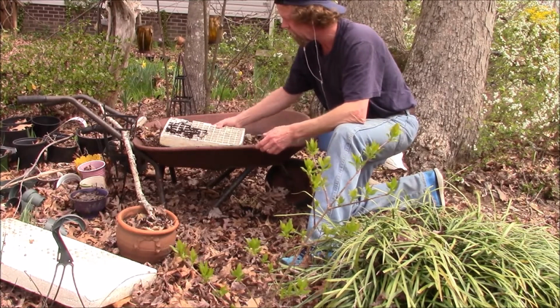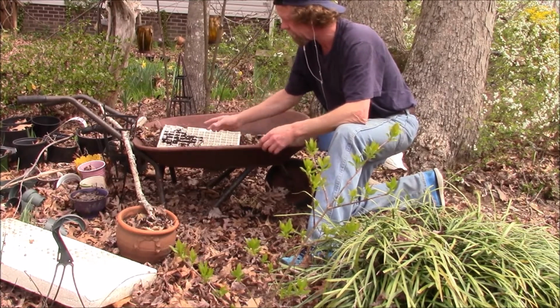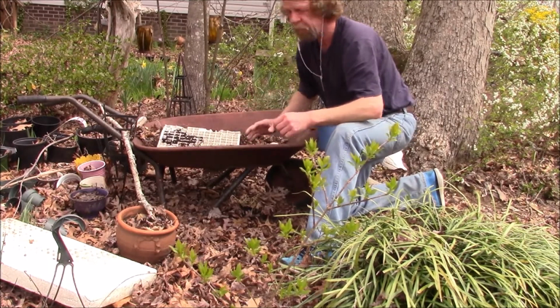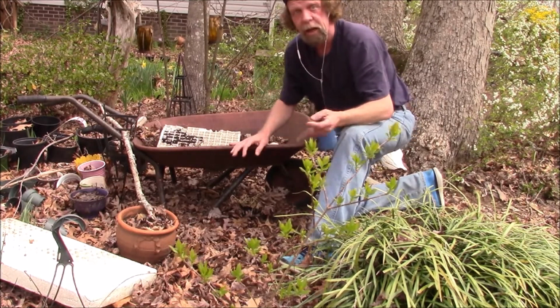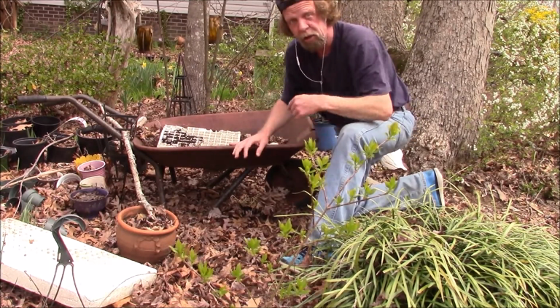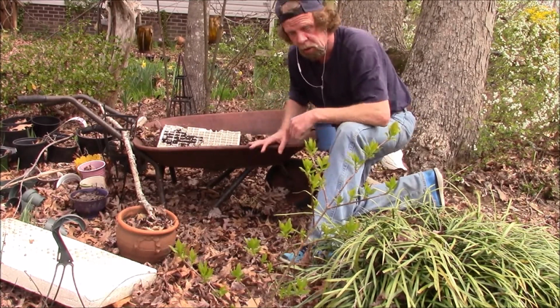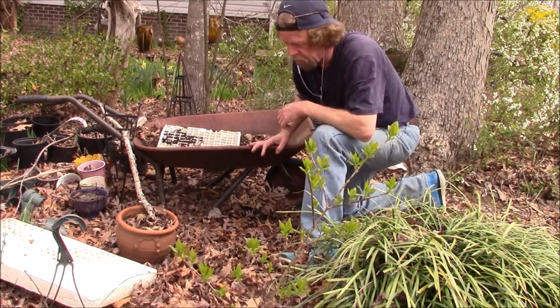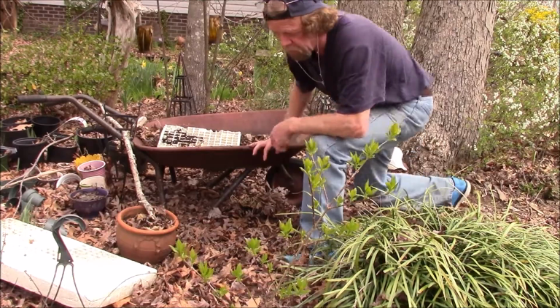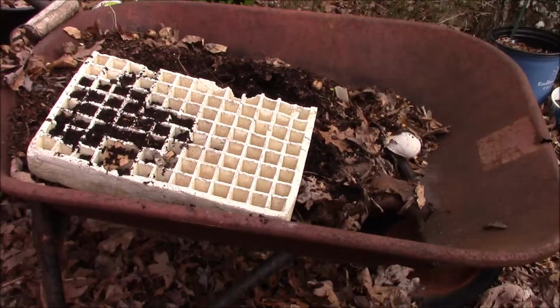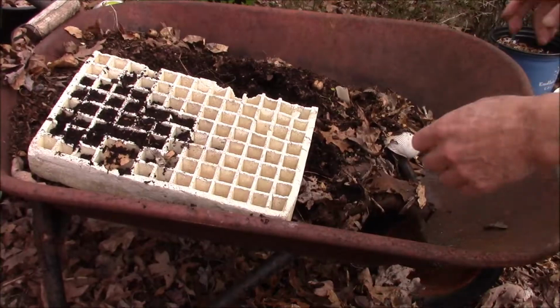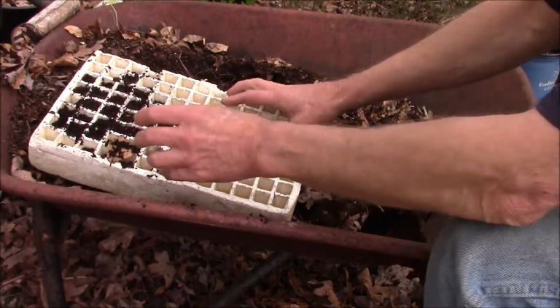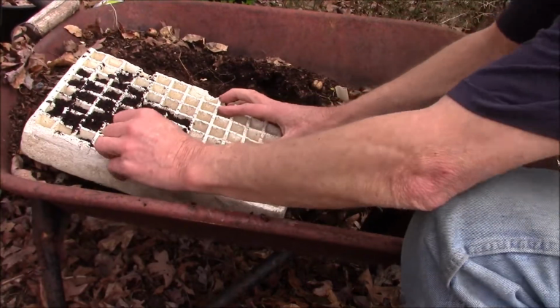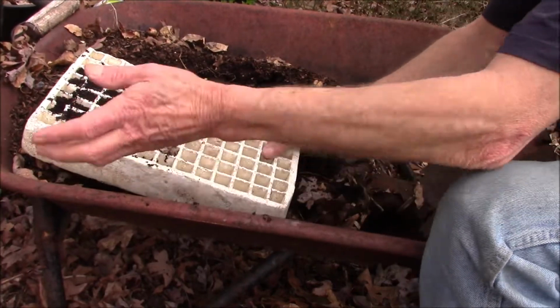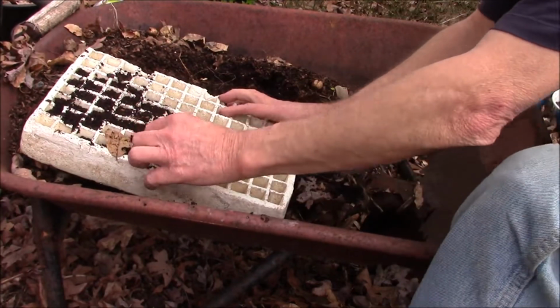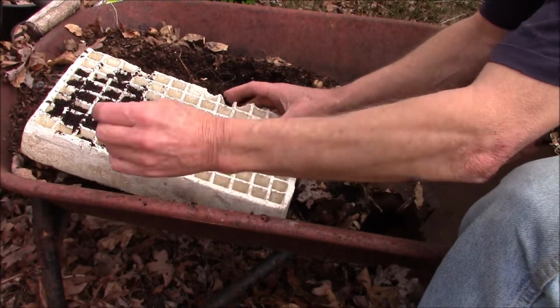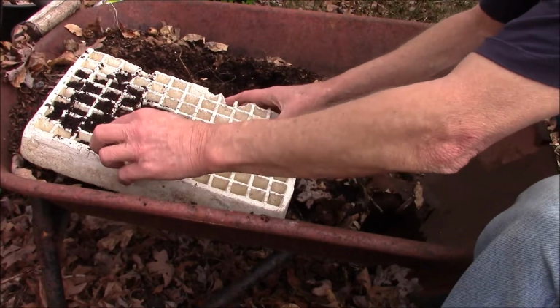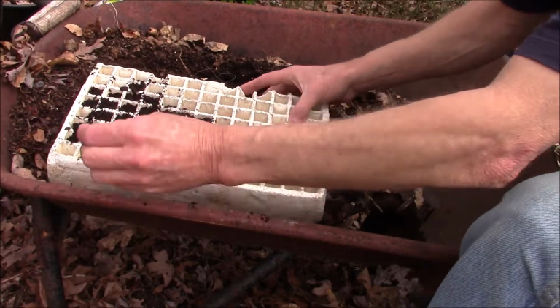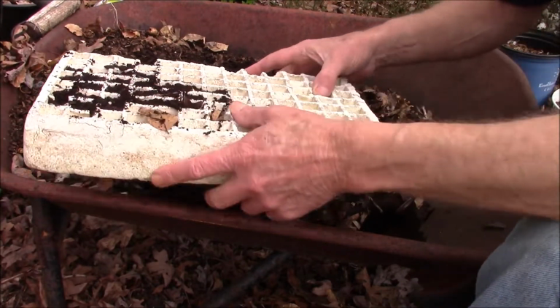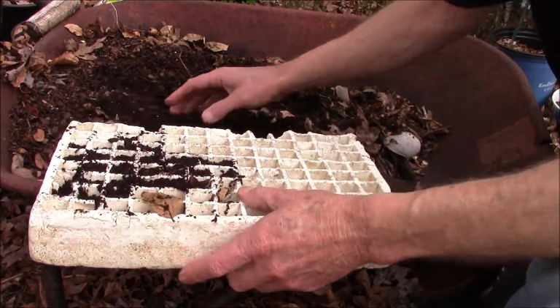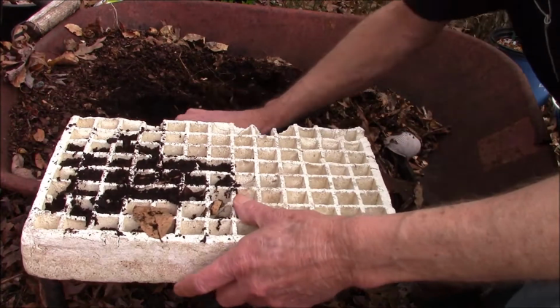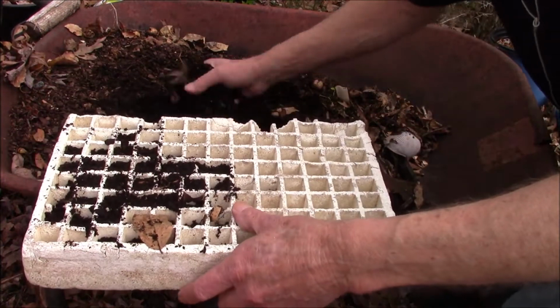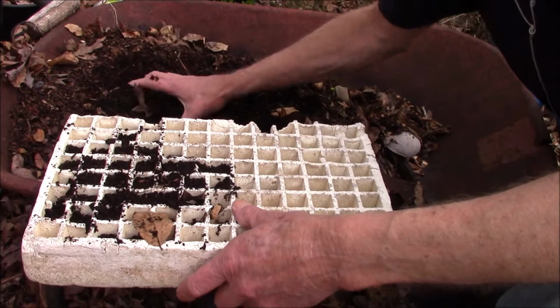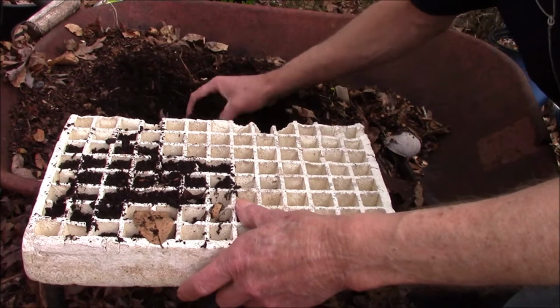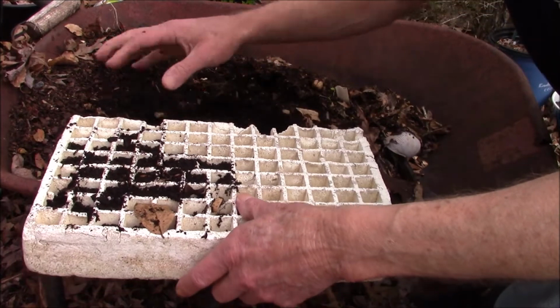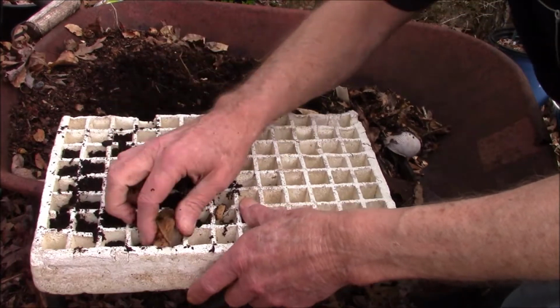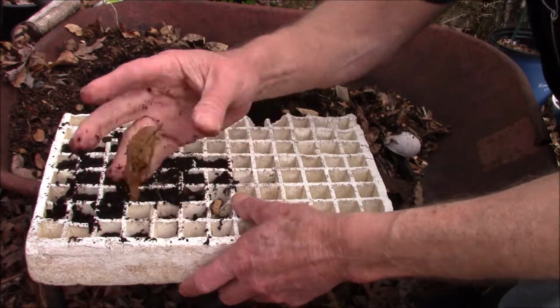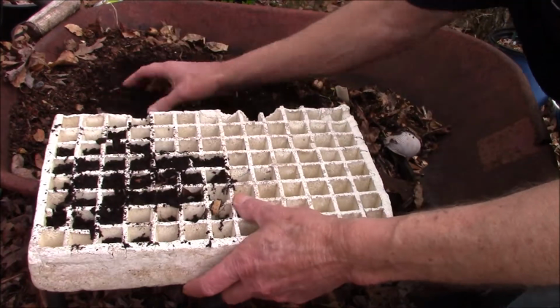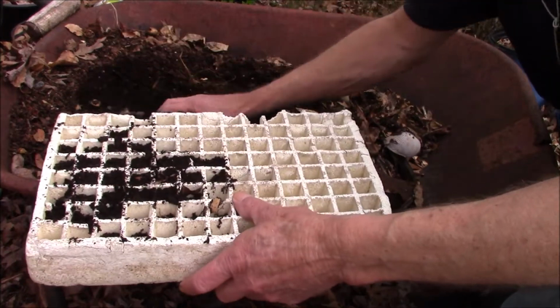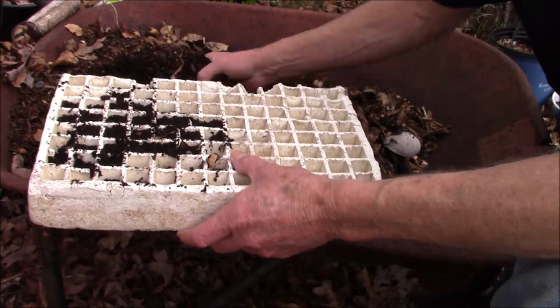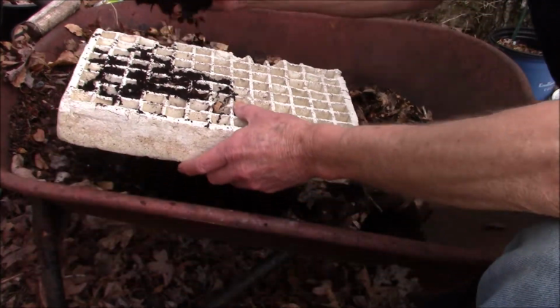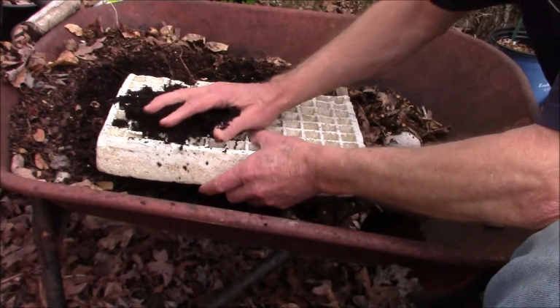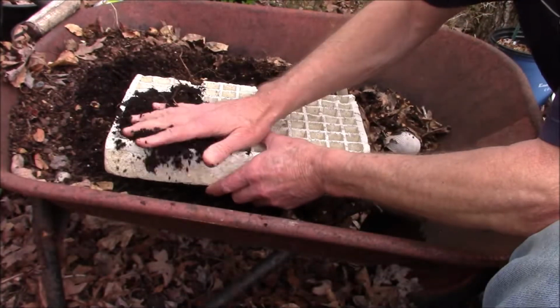Let me bring you up closer and show you. This is some dirt left over from last year — topsoil, potting soil, probably a mixture of all of them.